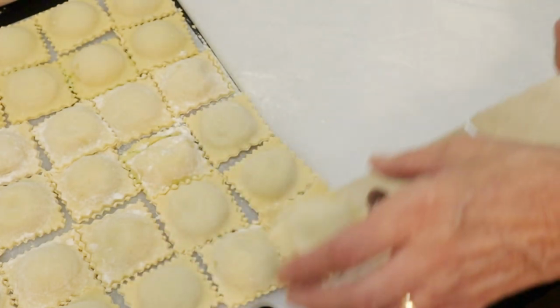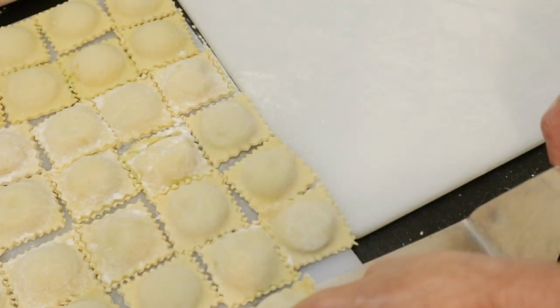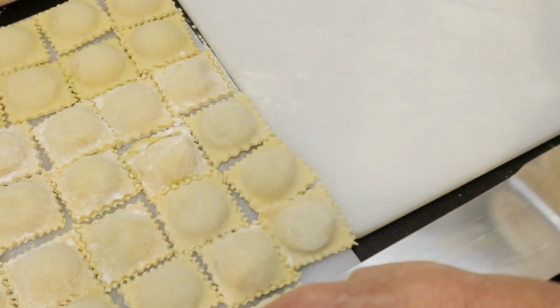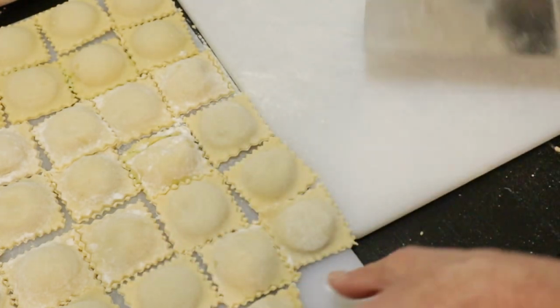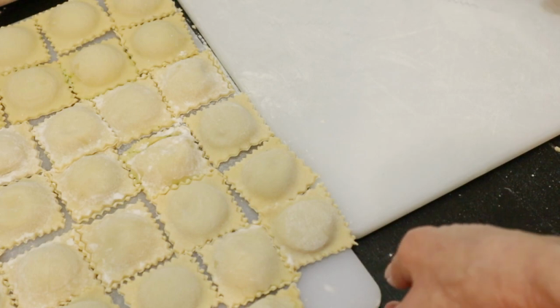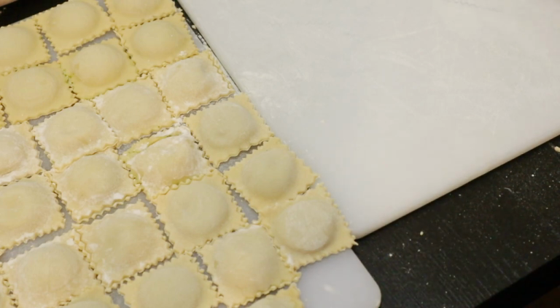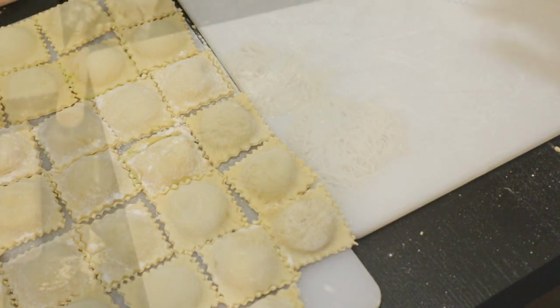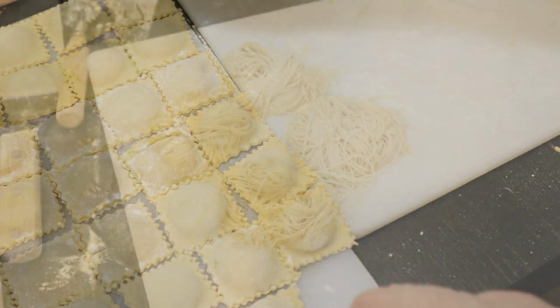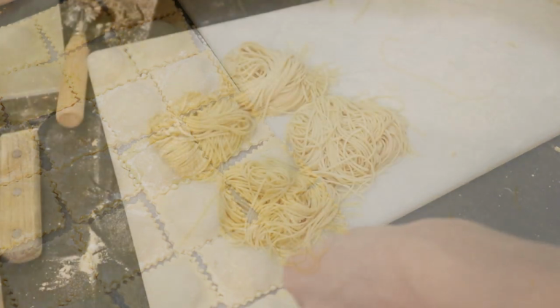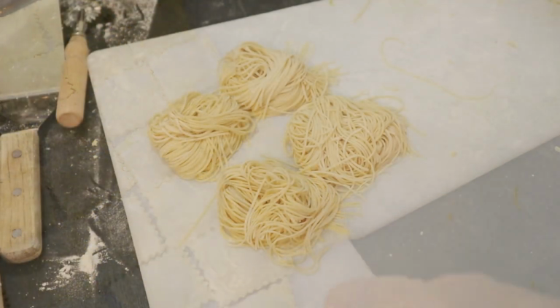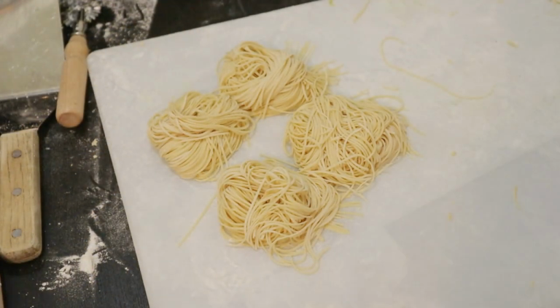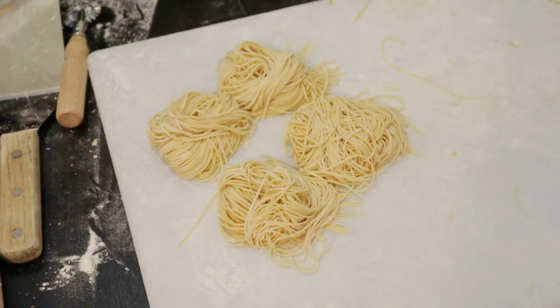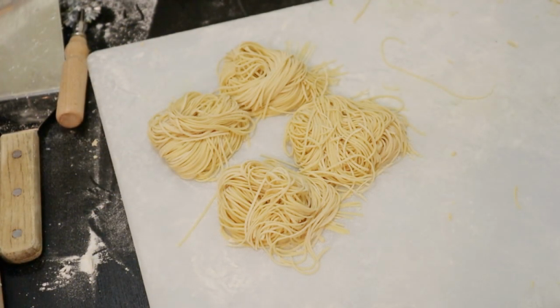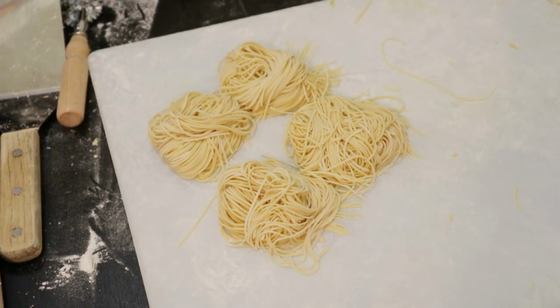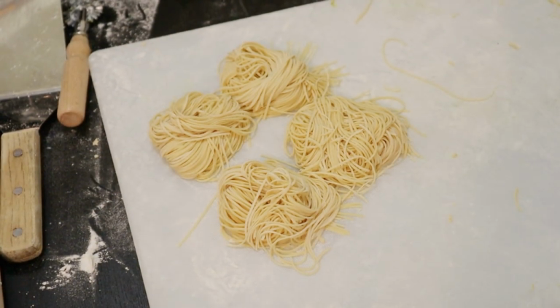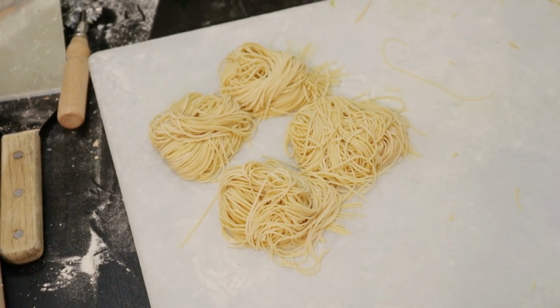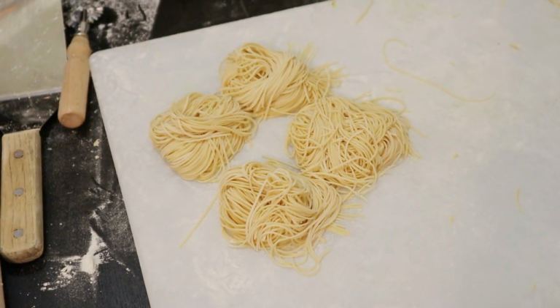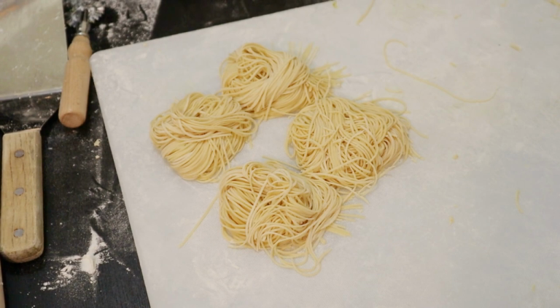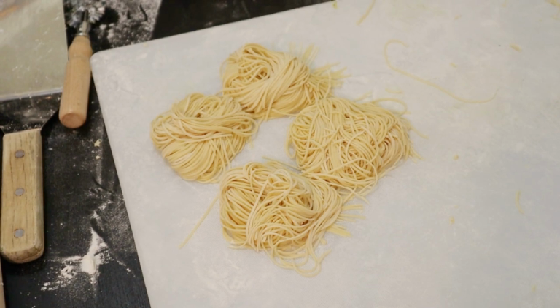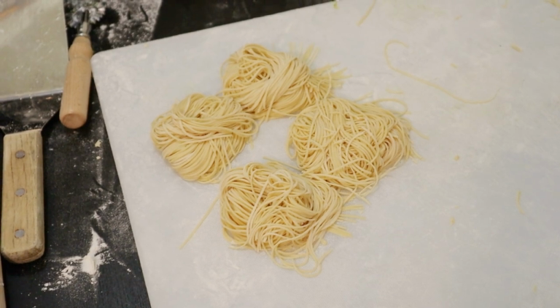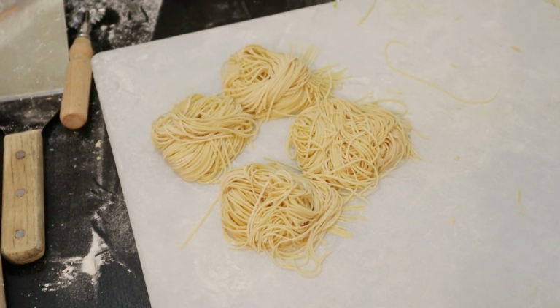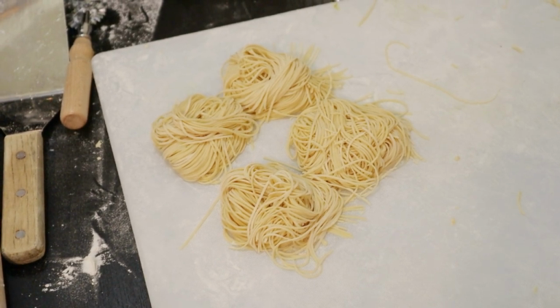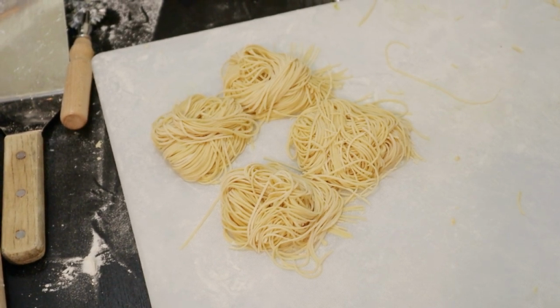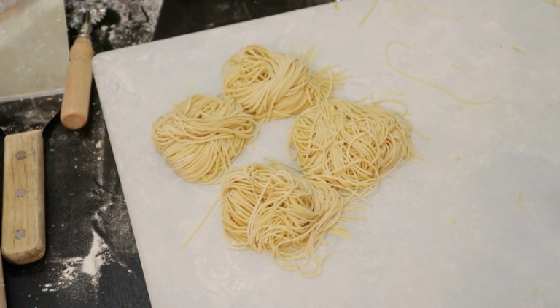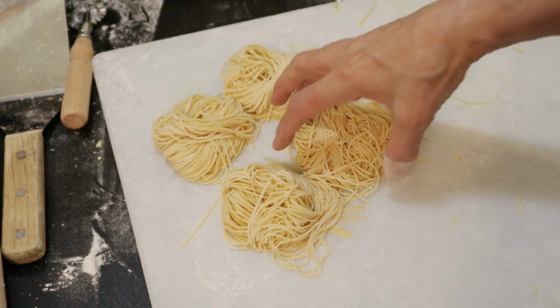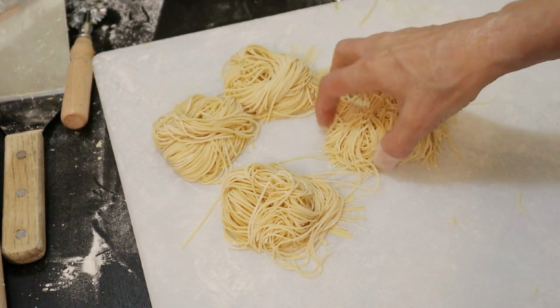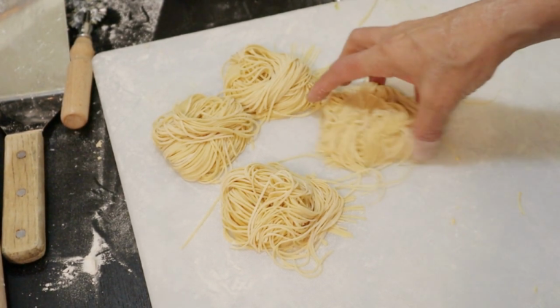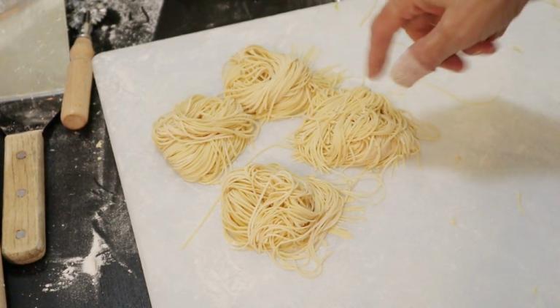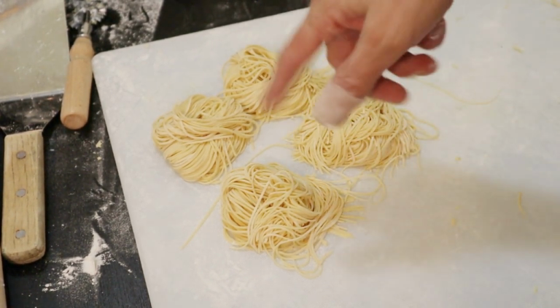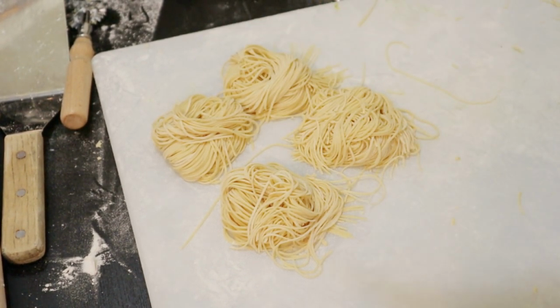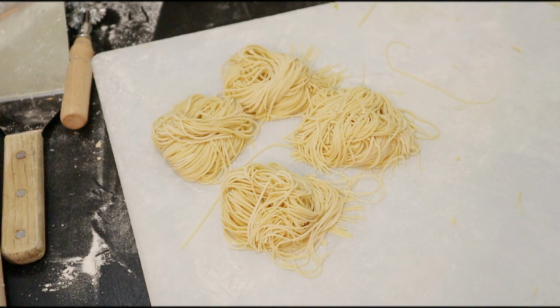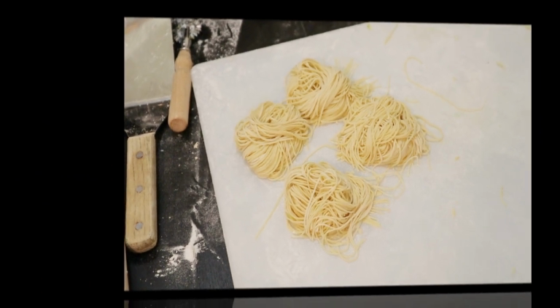This batch is ready to go in the freezer. The leftover dough got processed into little spaghetti balls. So this is at least two meals.